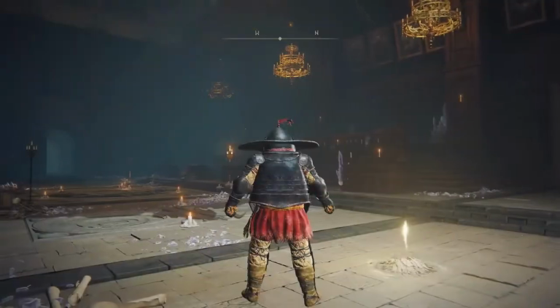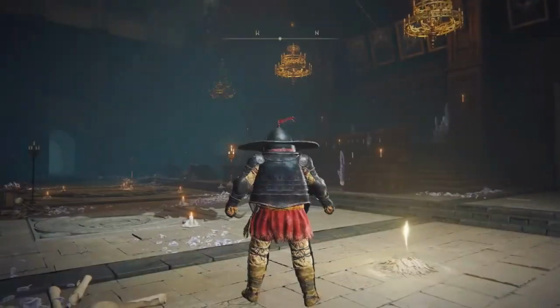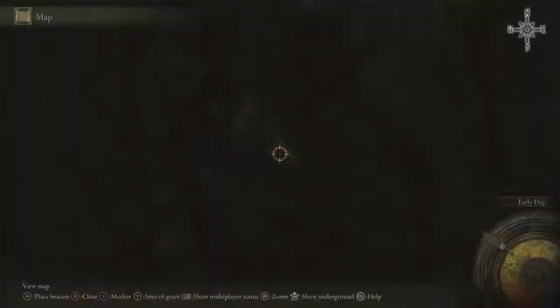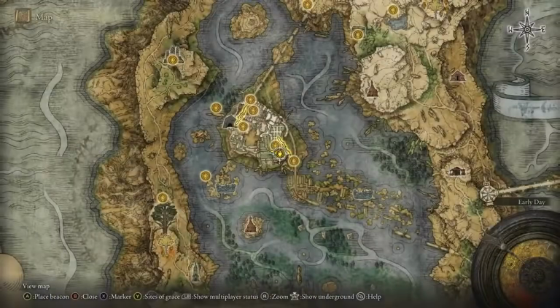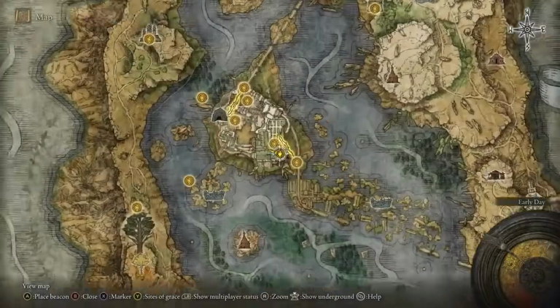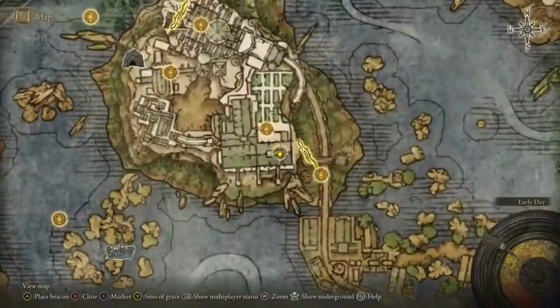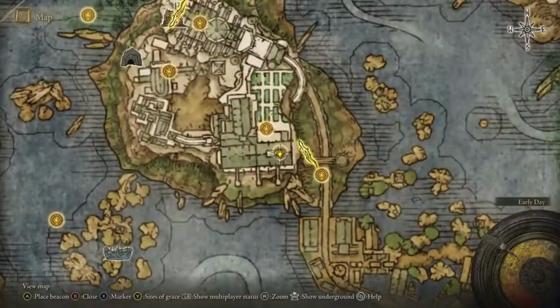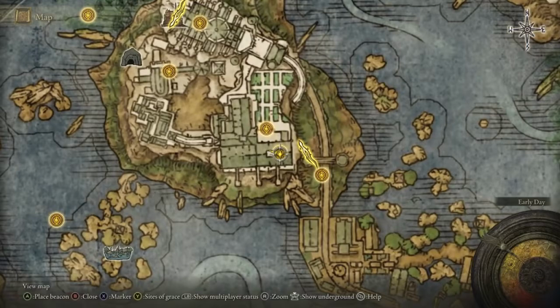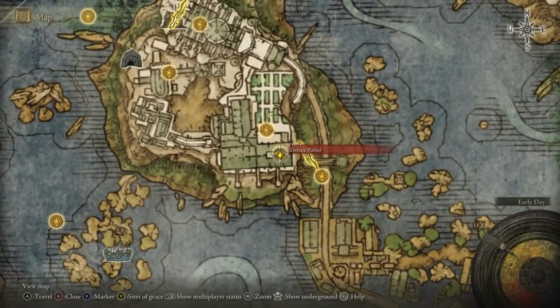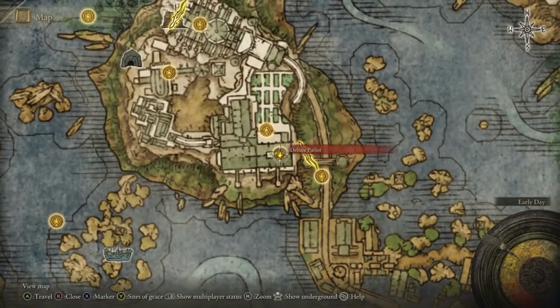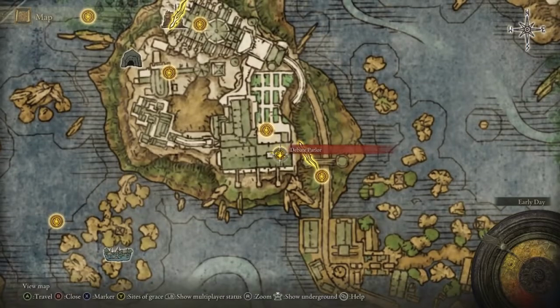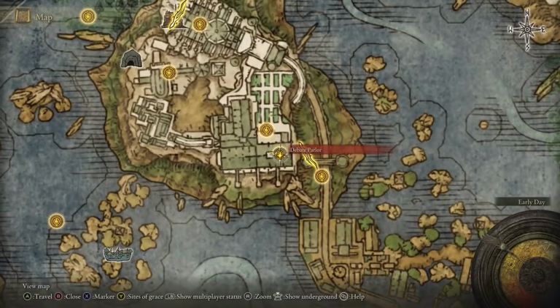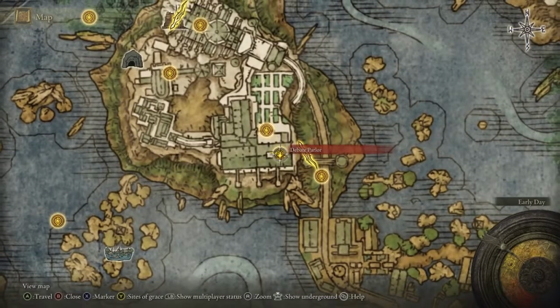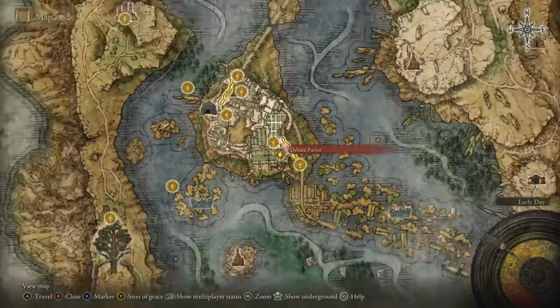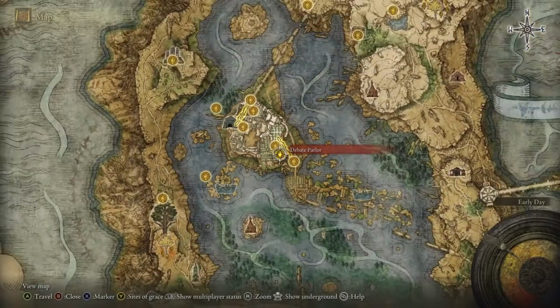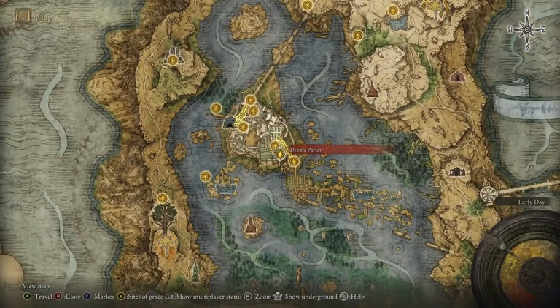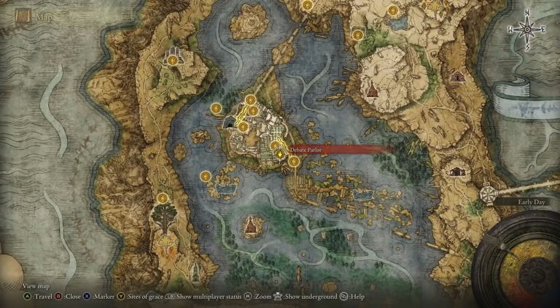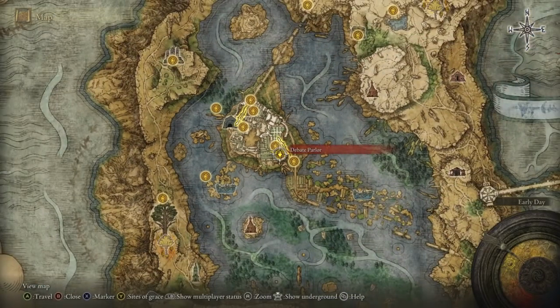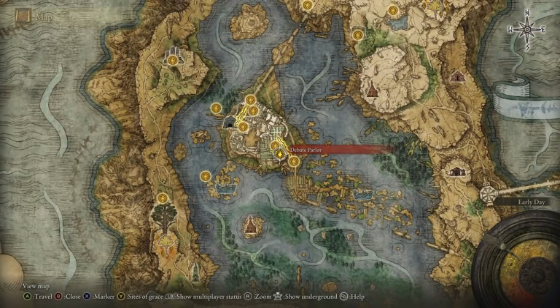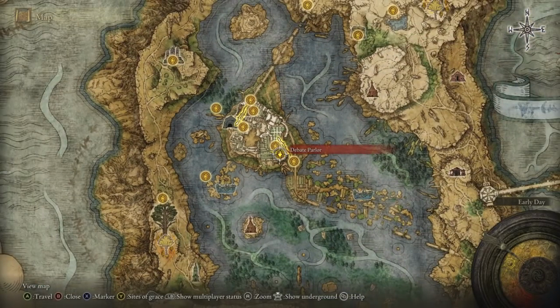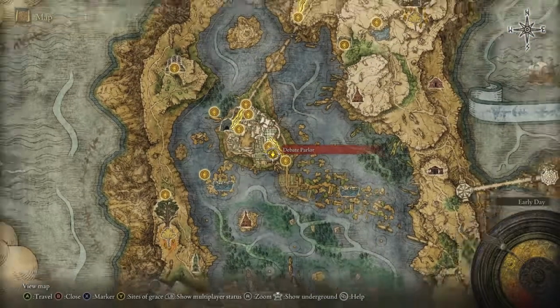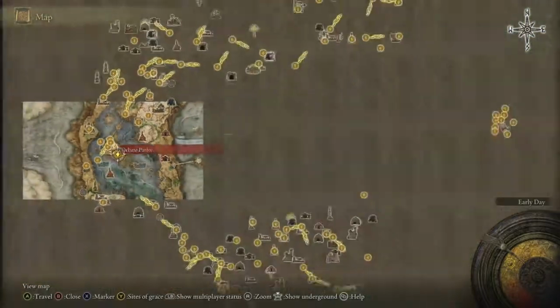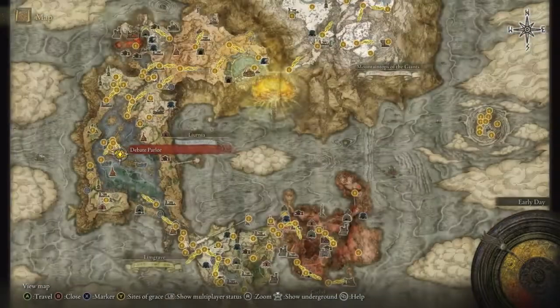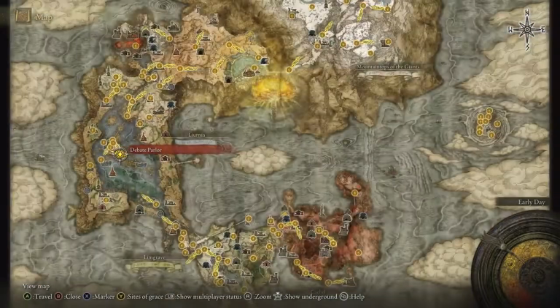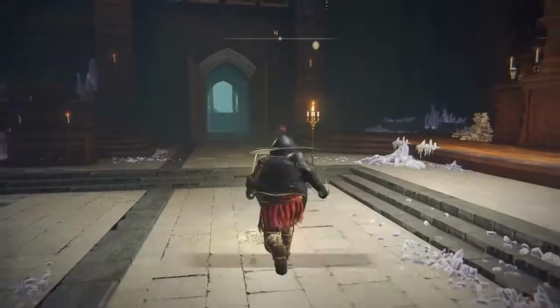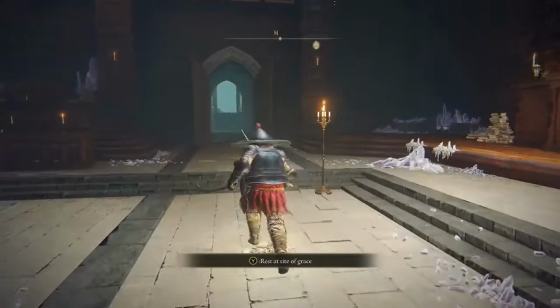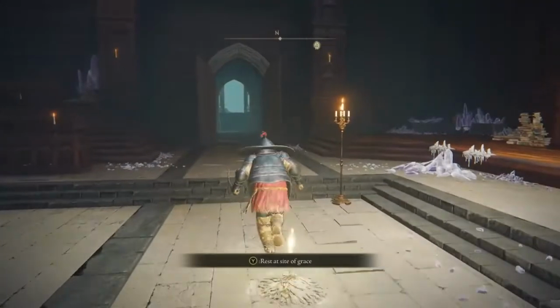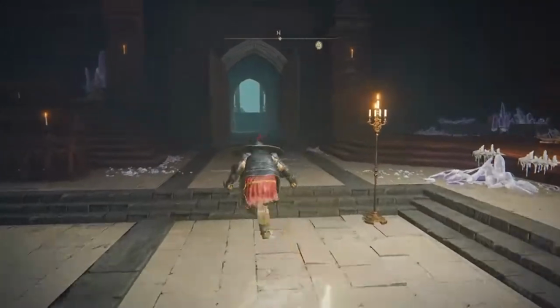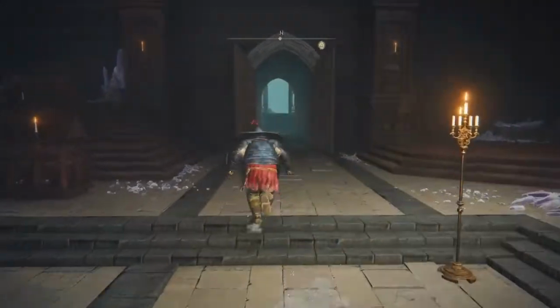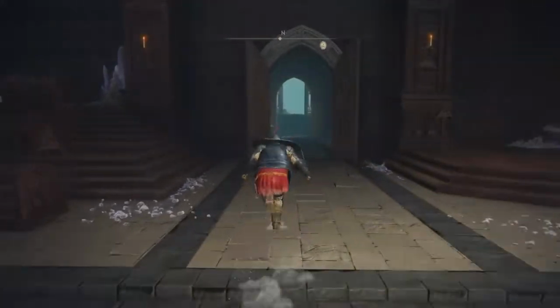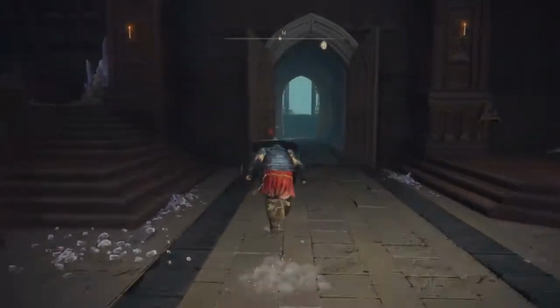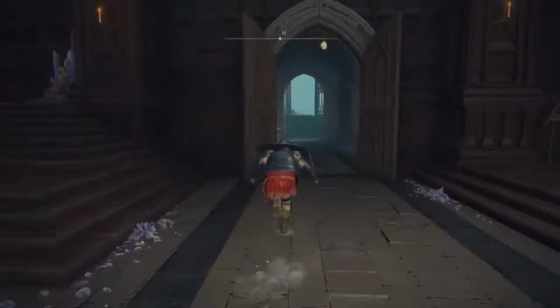The first item can be located by starting from the Debate Parlor grace inside Raya Lucaria. Both of these items are located inside Raya Lucaria, so in just a couple minutes you'll be set and ready to go.